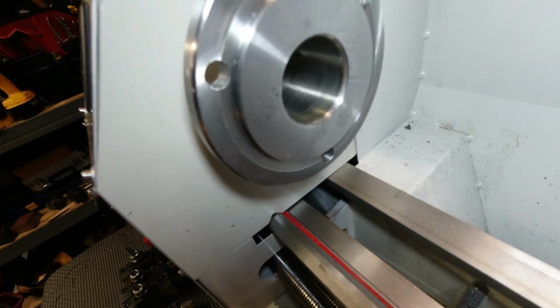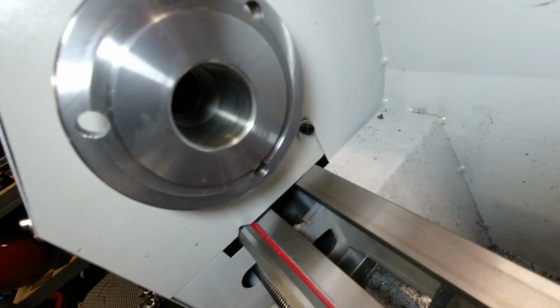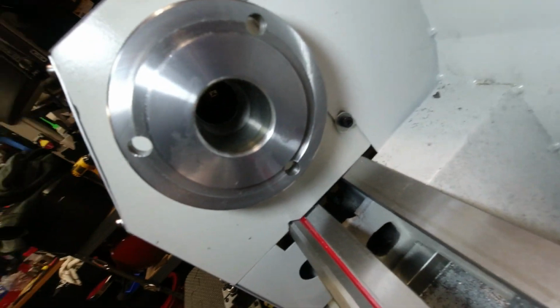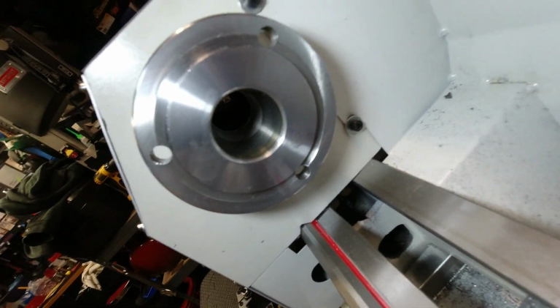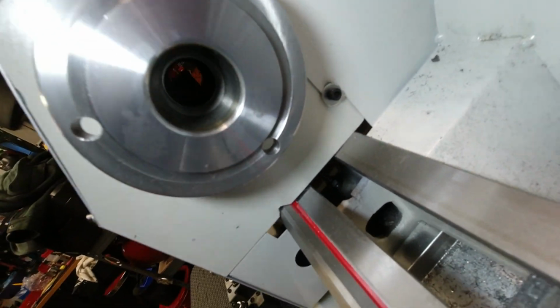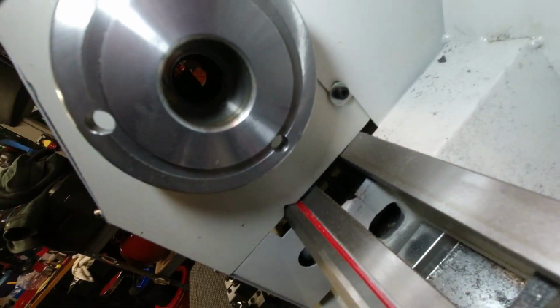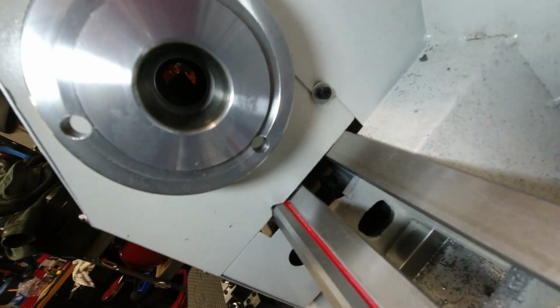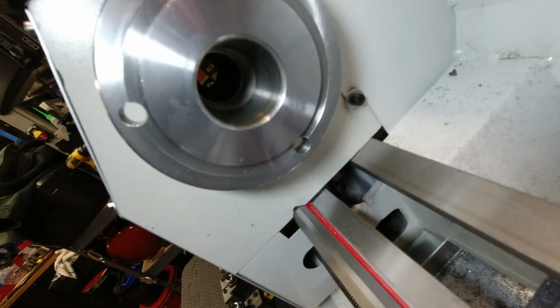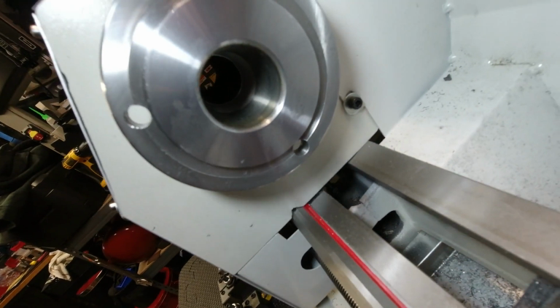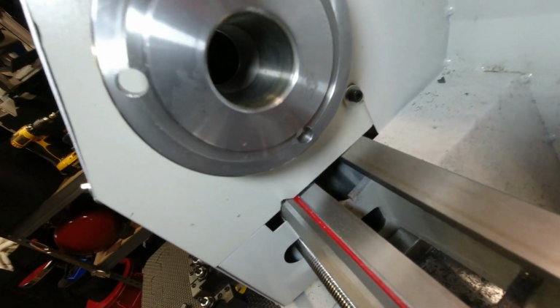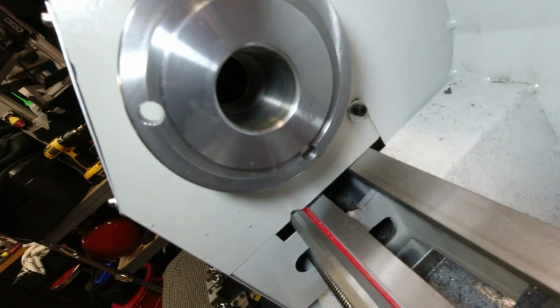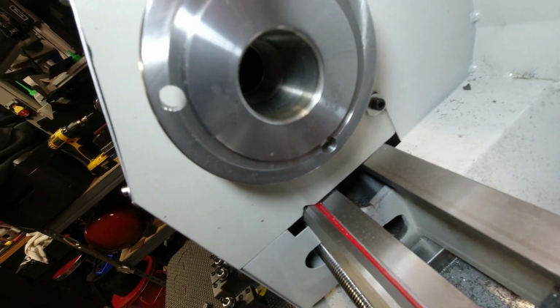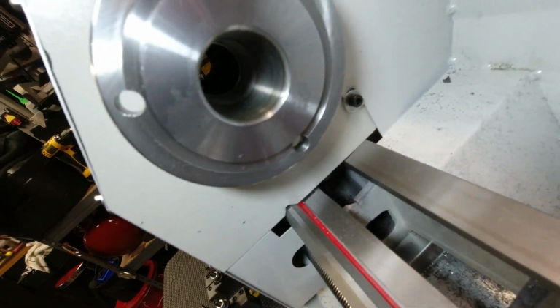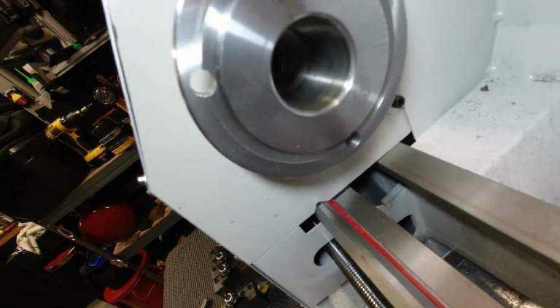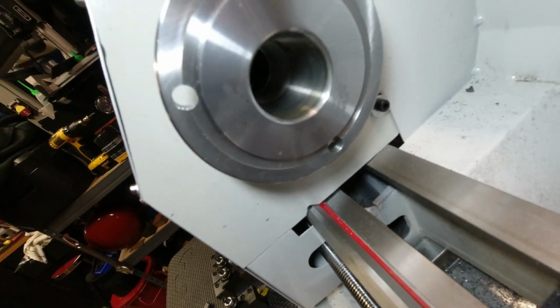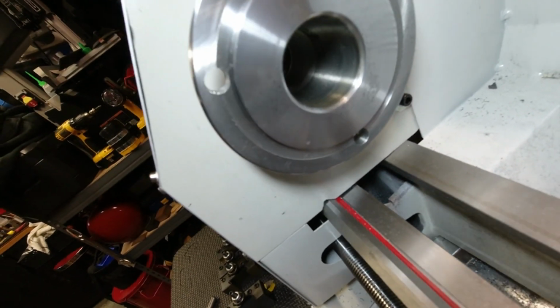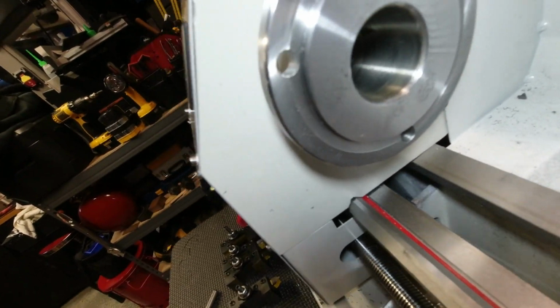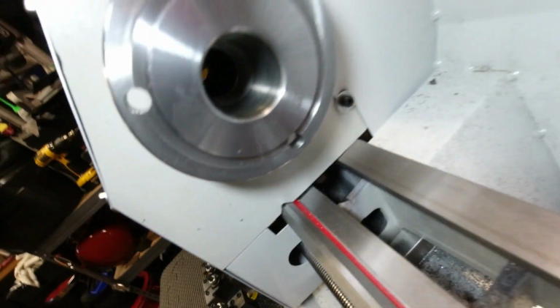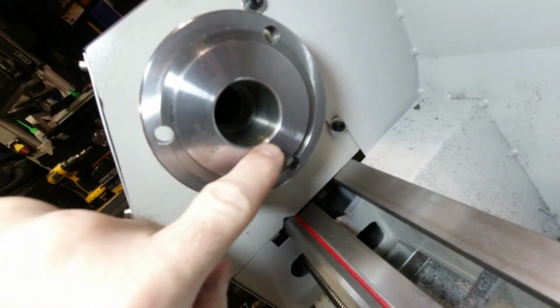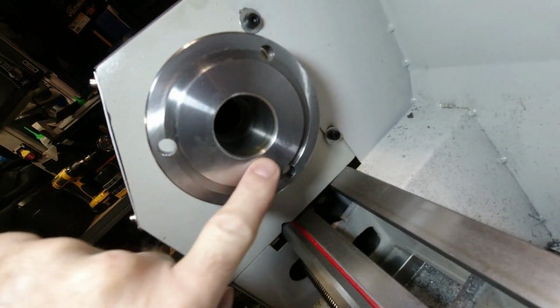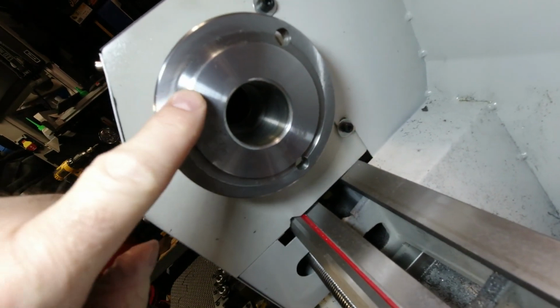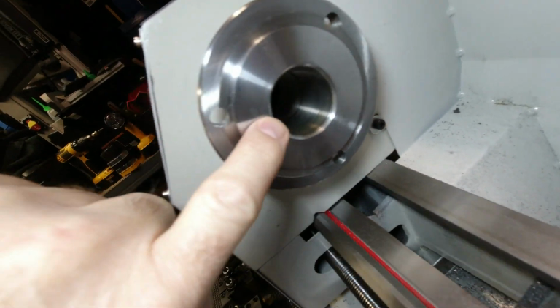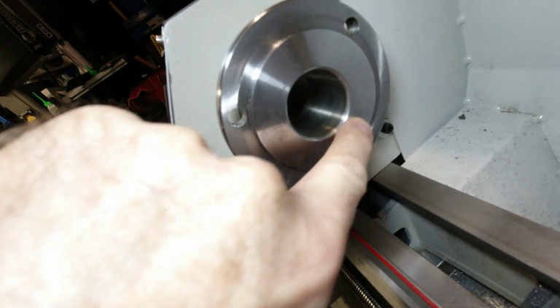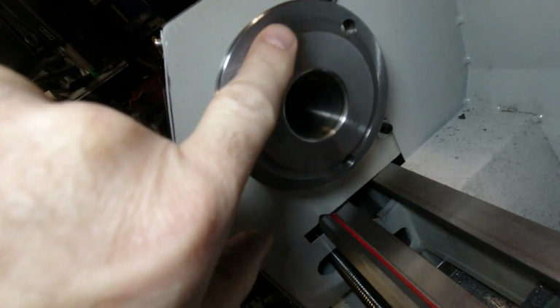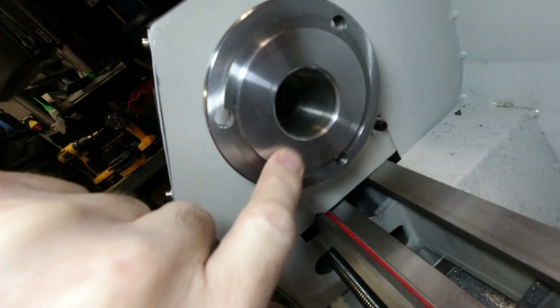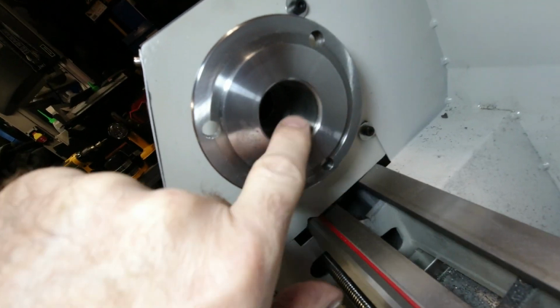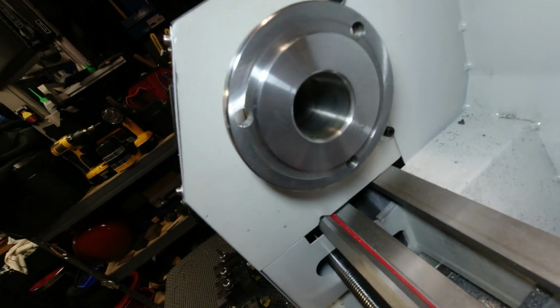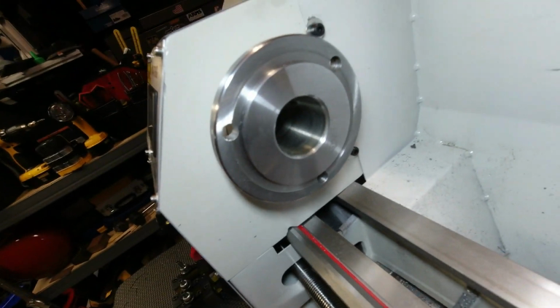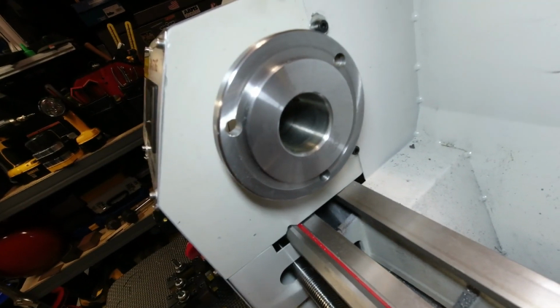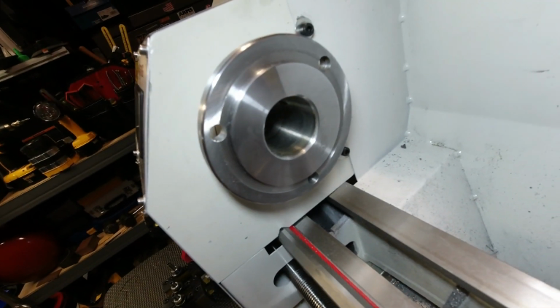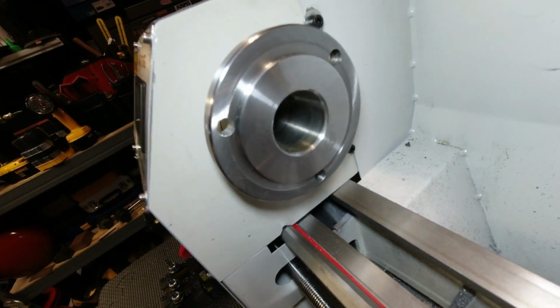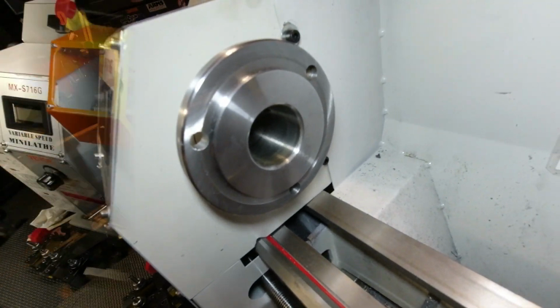I had second thoughts about cutting given my skill set, so very fine sandpaper all the way up to 1500 grit. It's better — it's not perfect, but it's a heck of a lot better and I don't feel bad about that now. On to the next step.